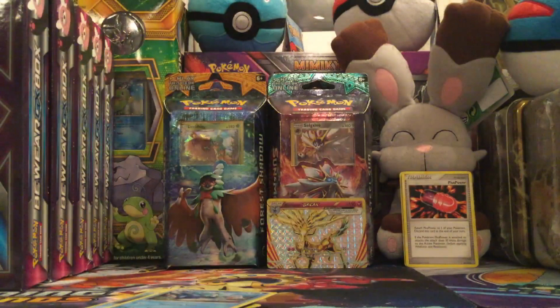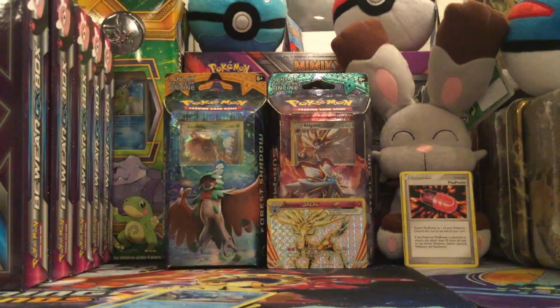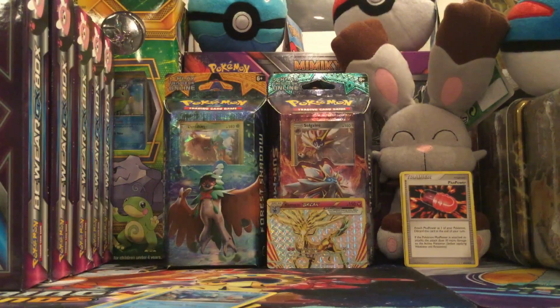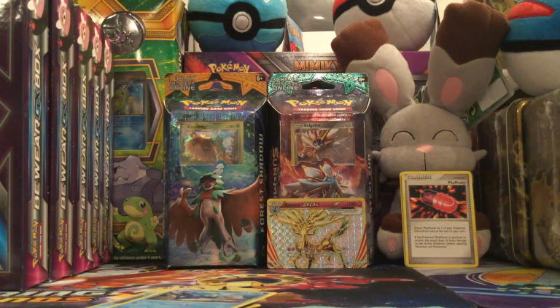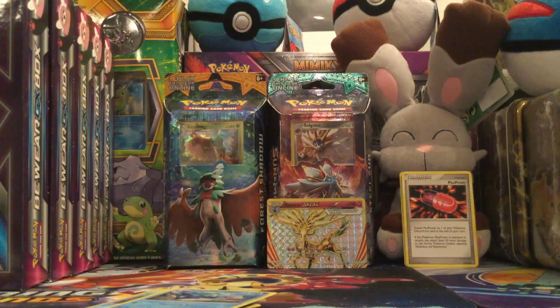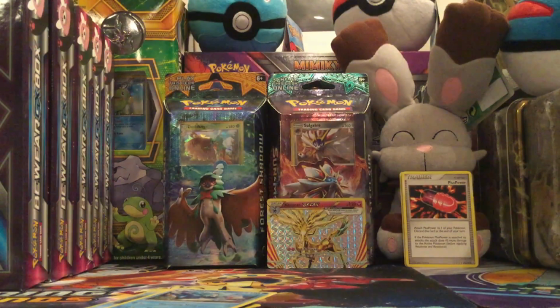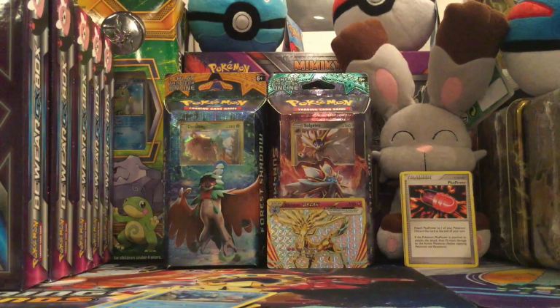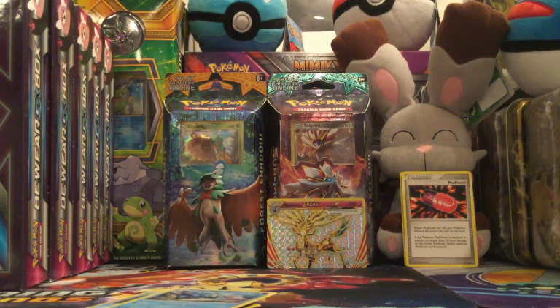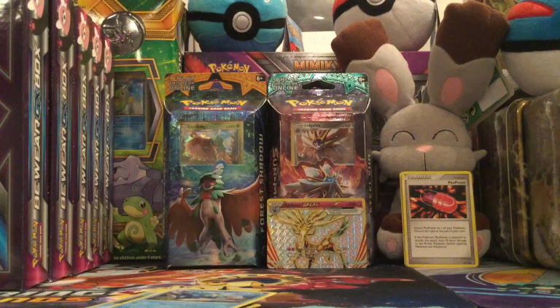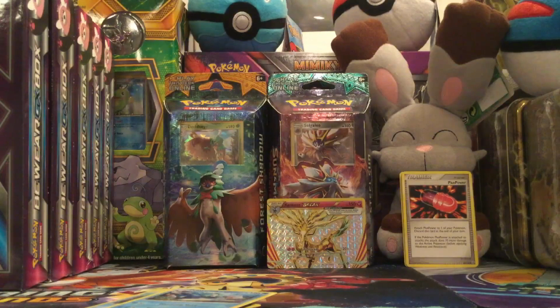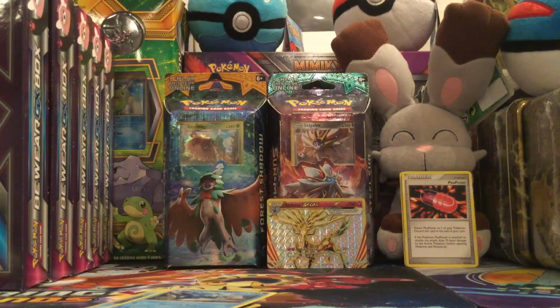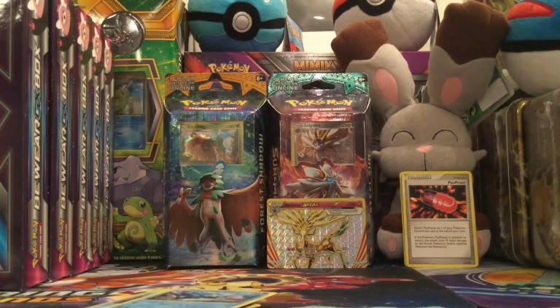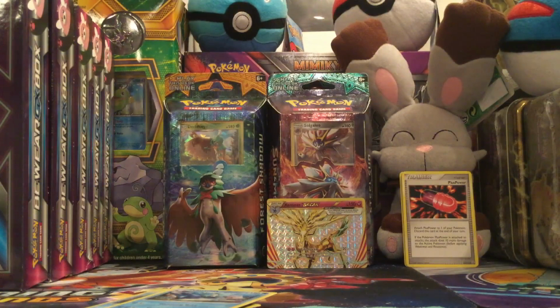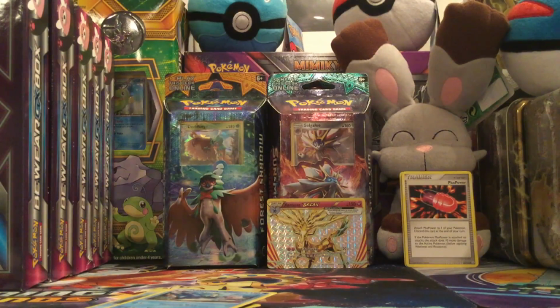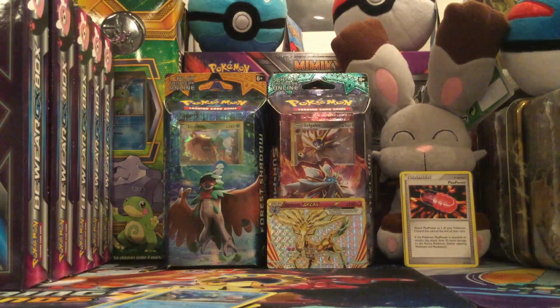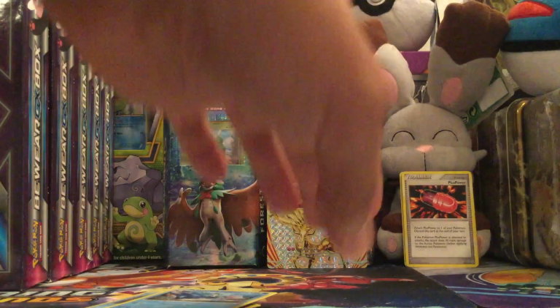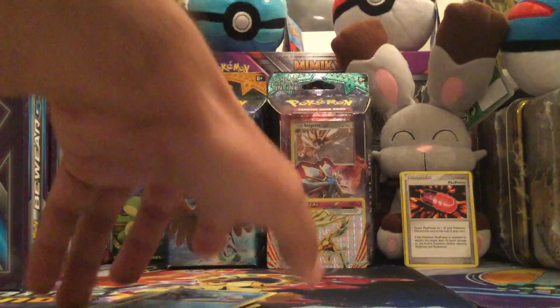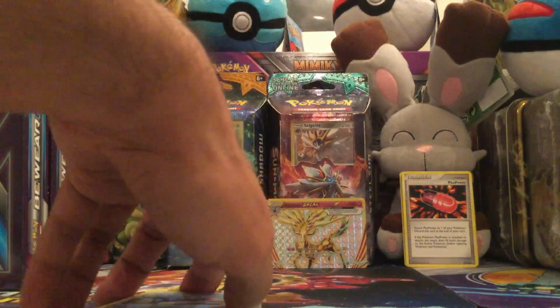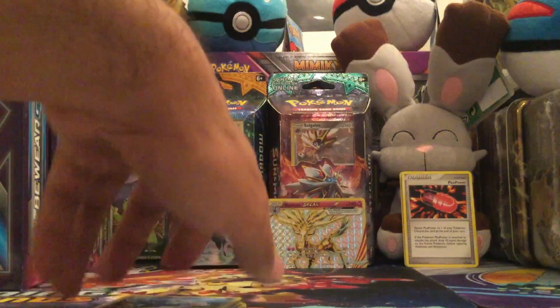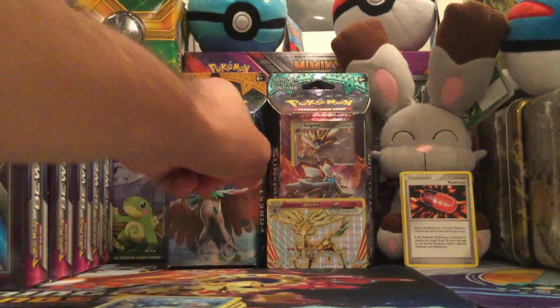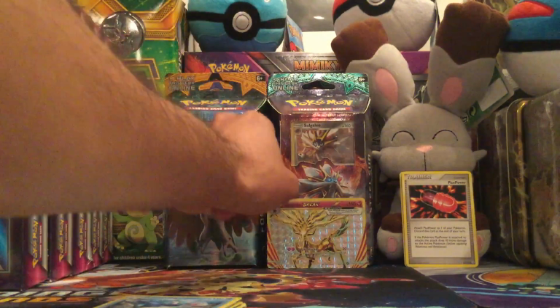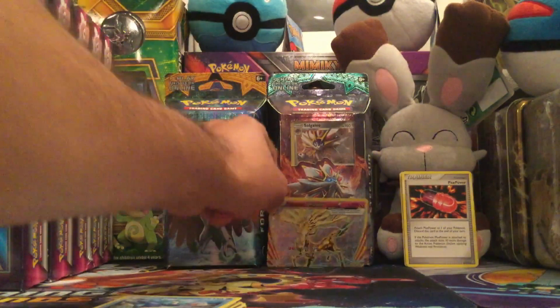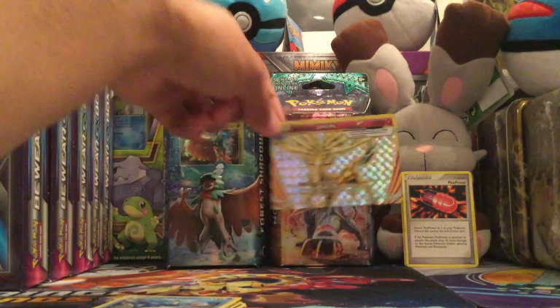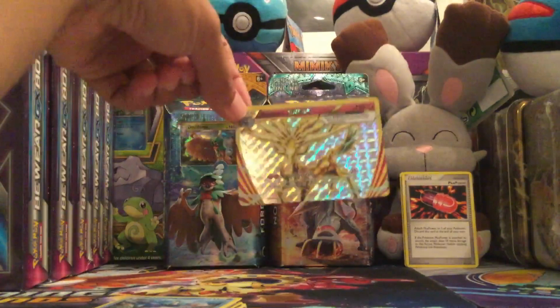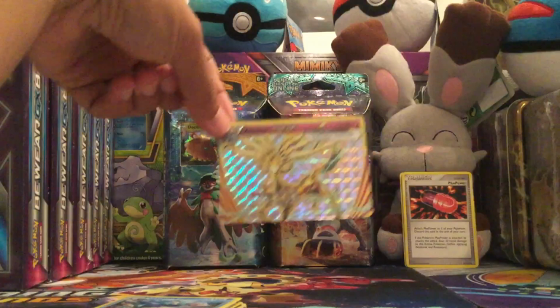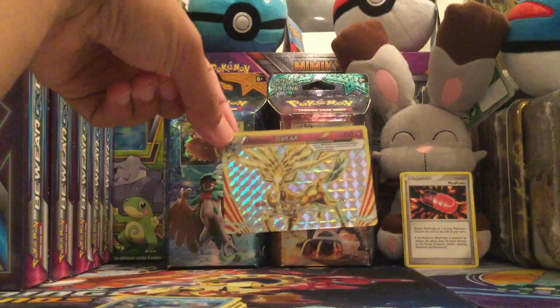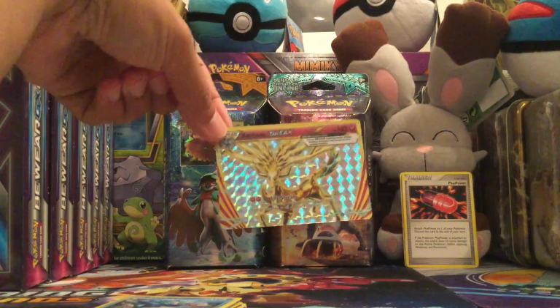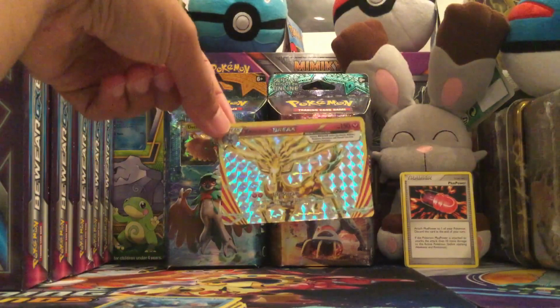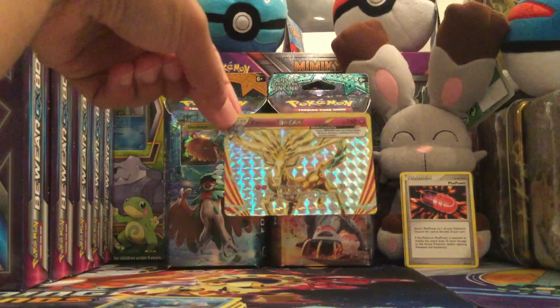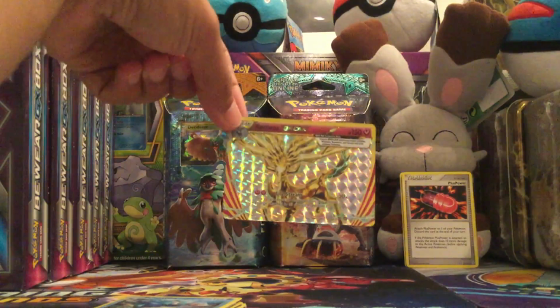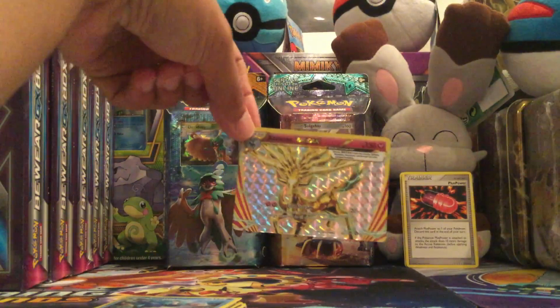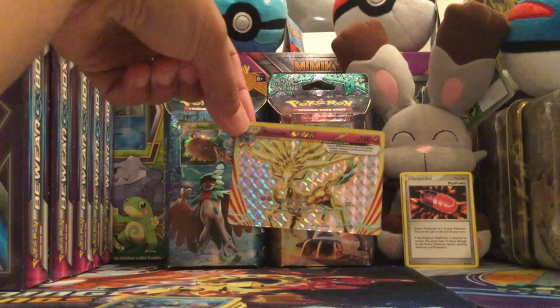So out of those packs, we did pull a holo trainer, which was Lillie, and then we pulled the Xerneas Break. Thanks so much guys, and have a great one.